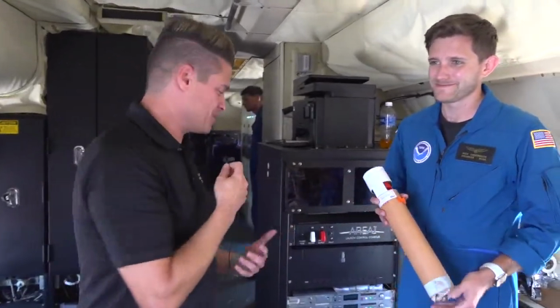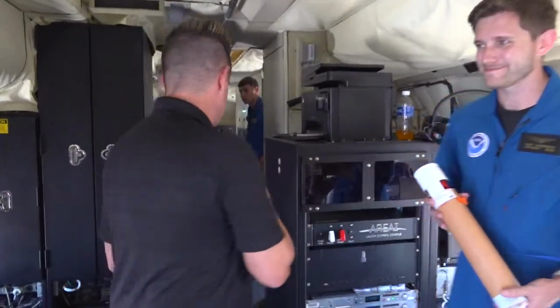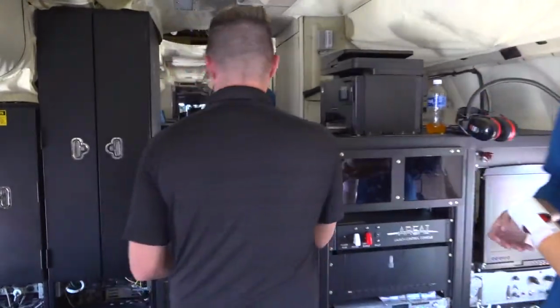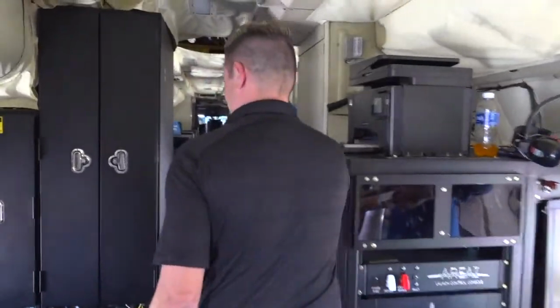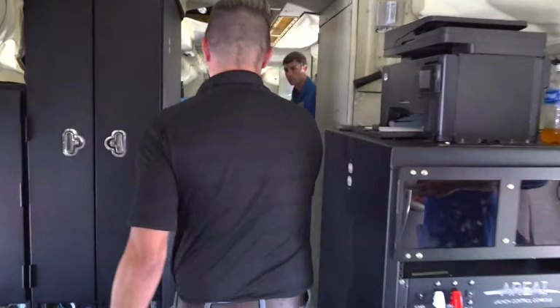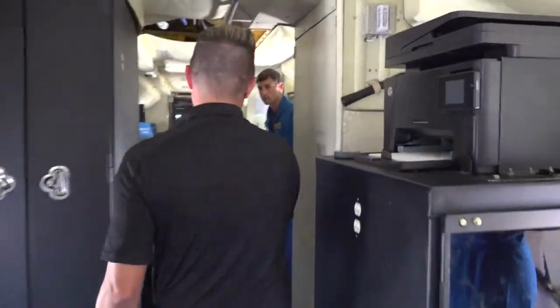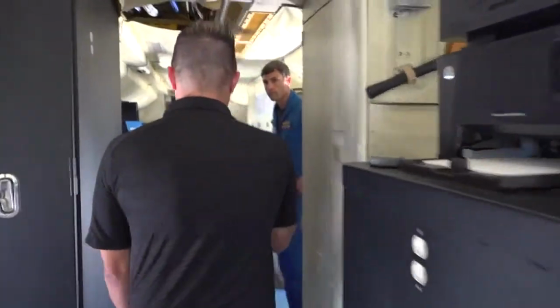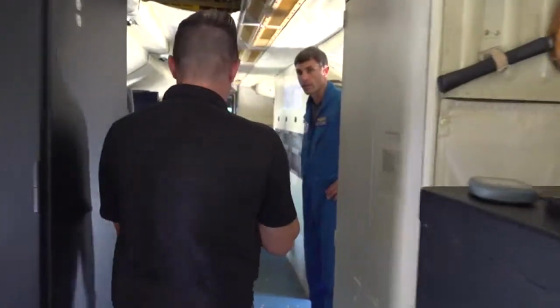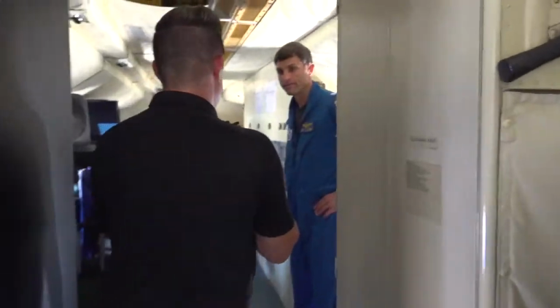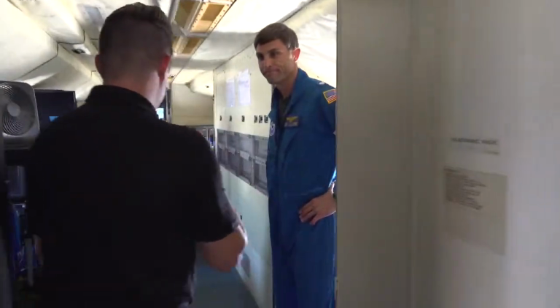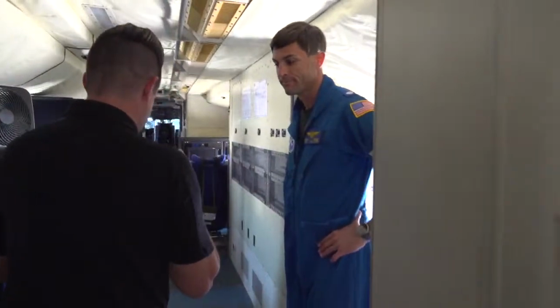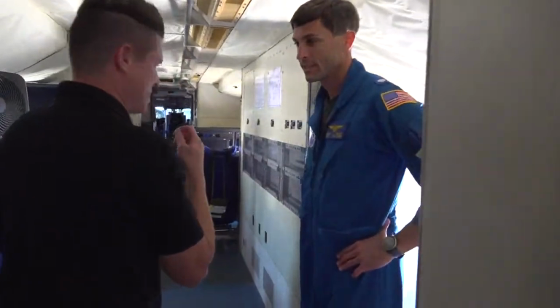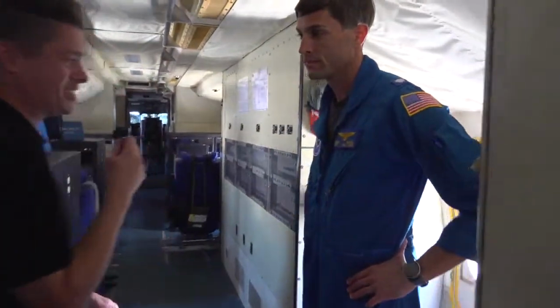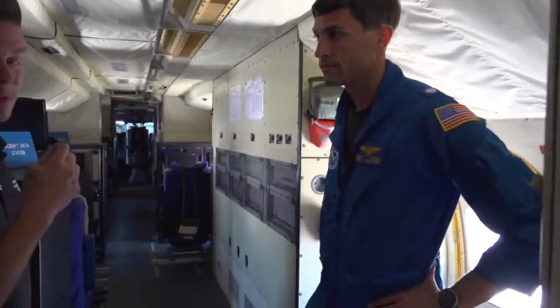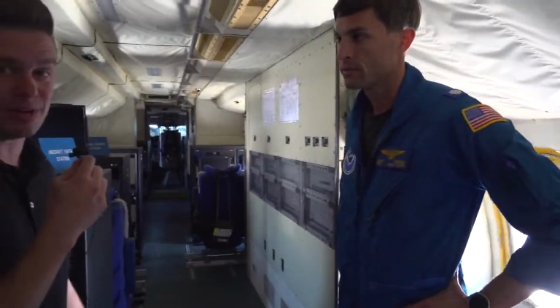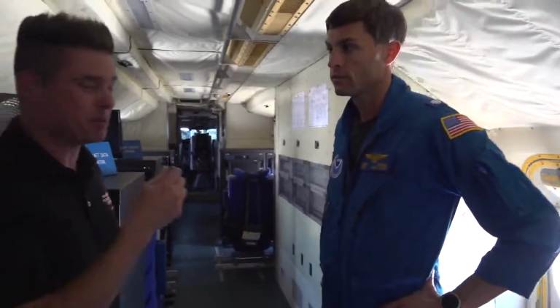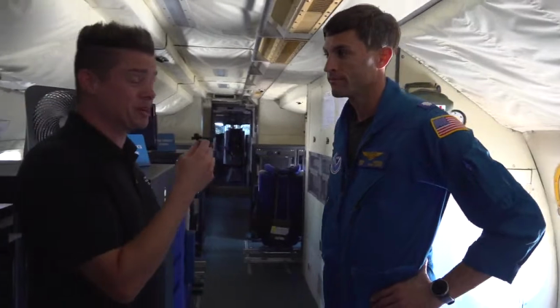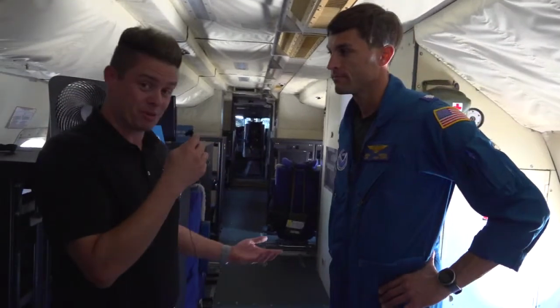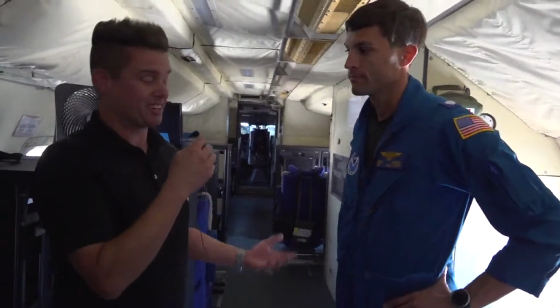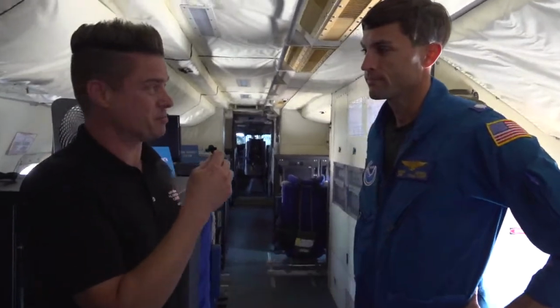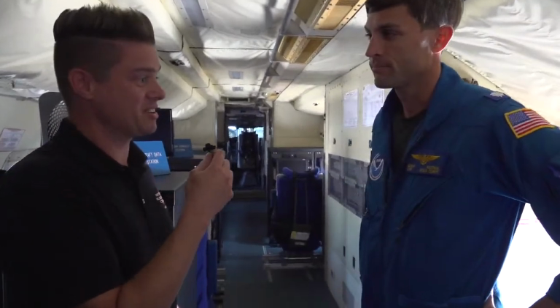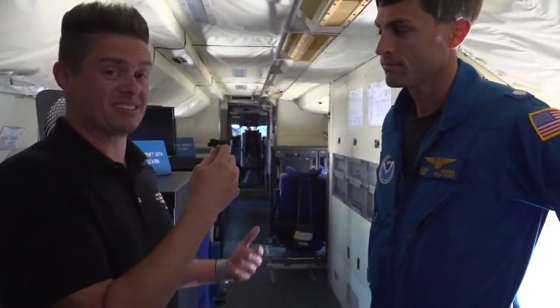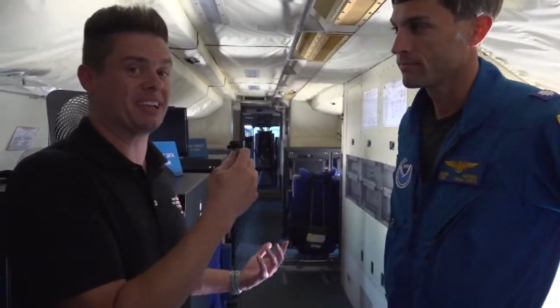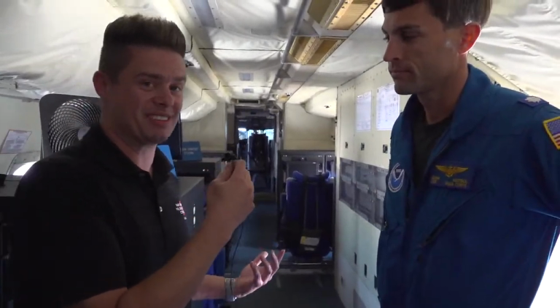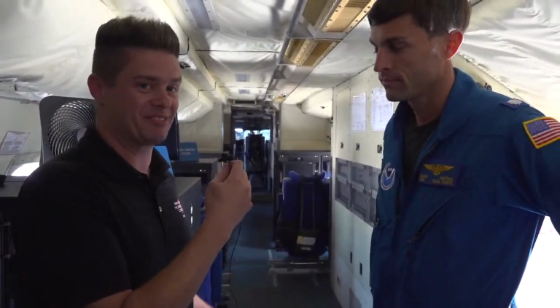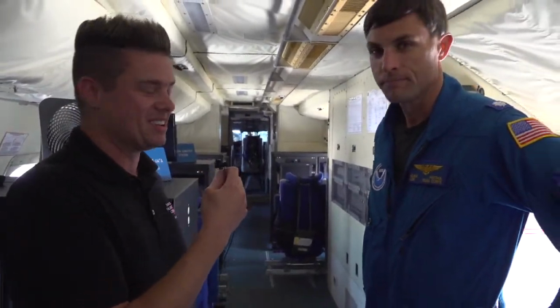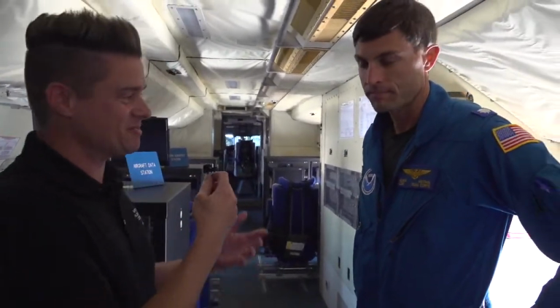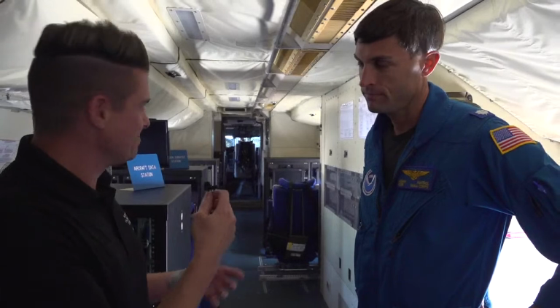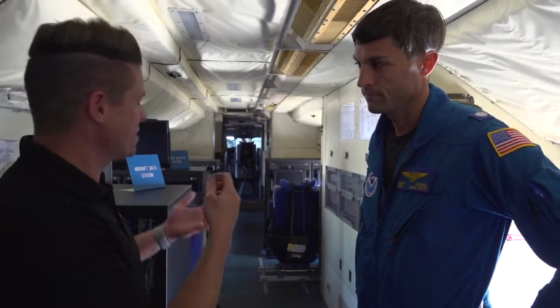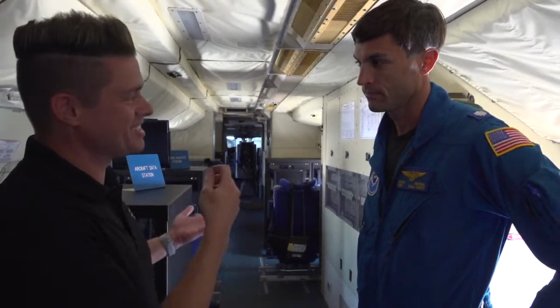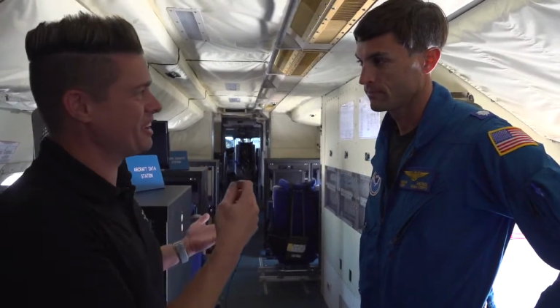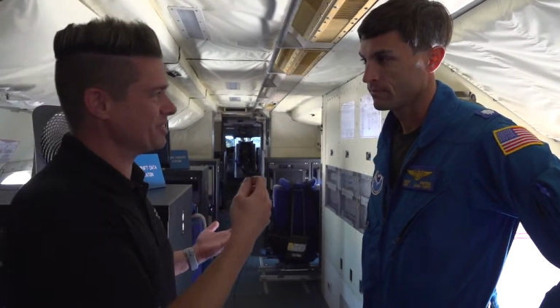We're going to head up through the aircraft. Now we're talking to Commander Adam Abbottvall from NOAA's Aircraft Operations Center. He is the pilot of this aircraft. So Adam, what is it like to fly into a hurricane?